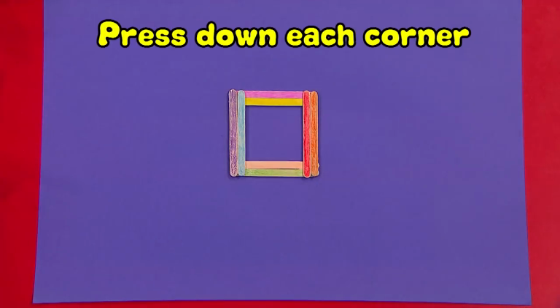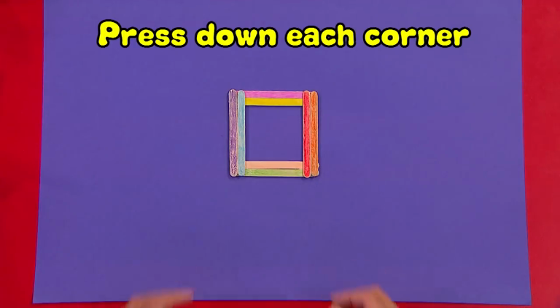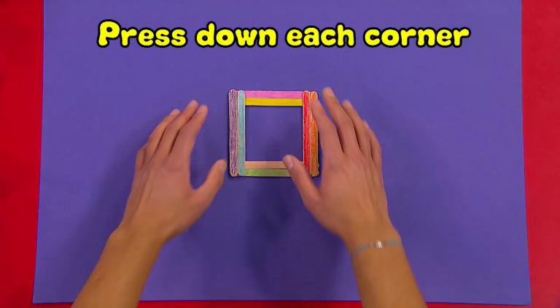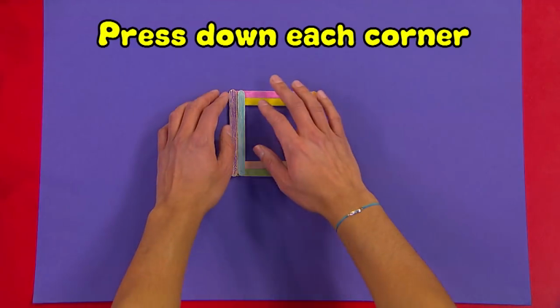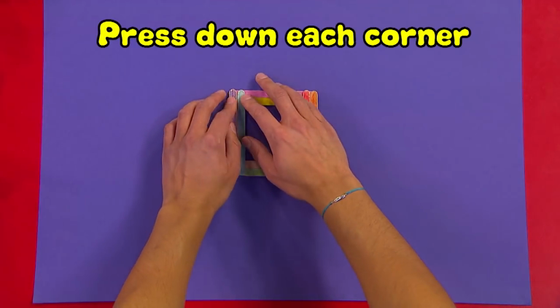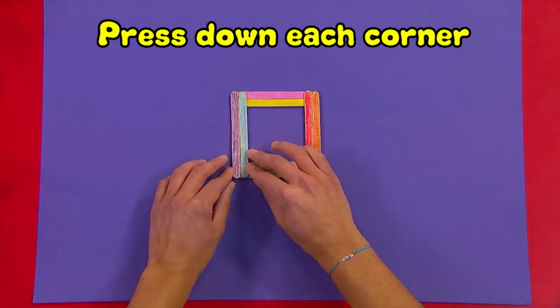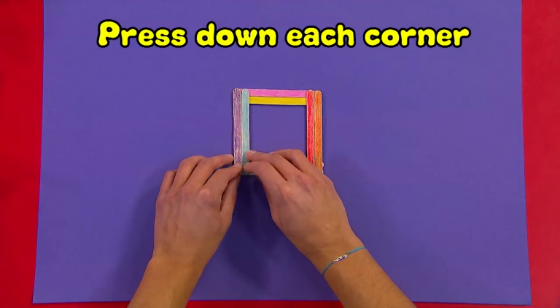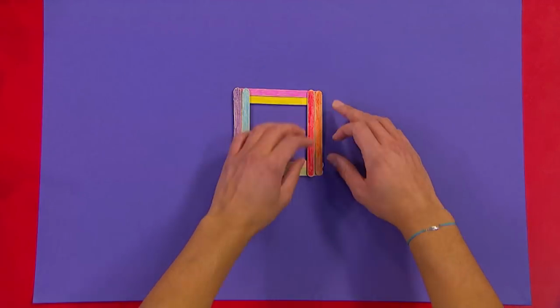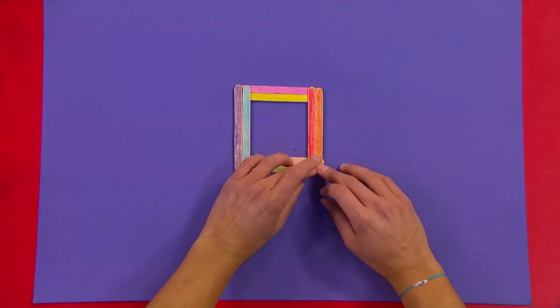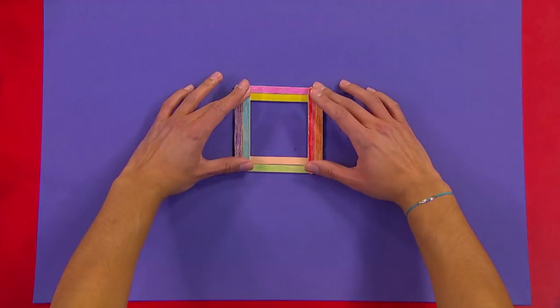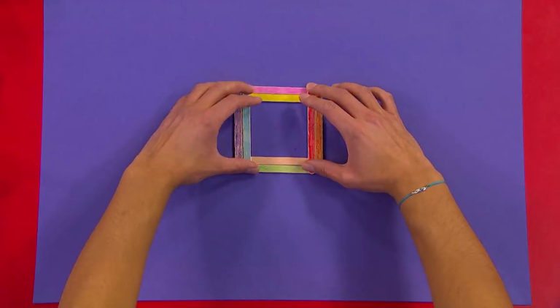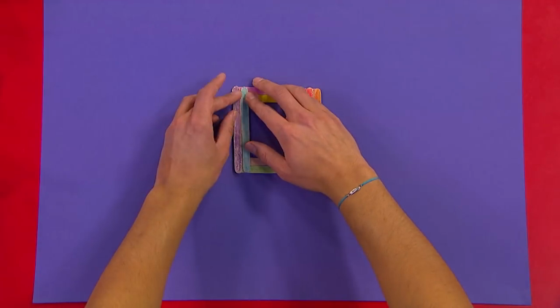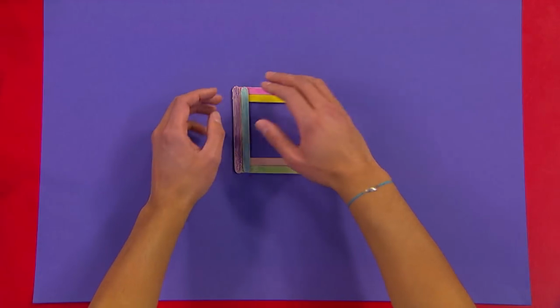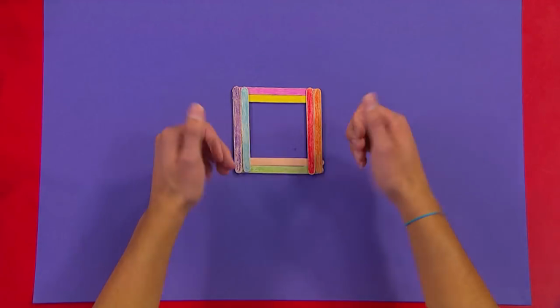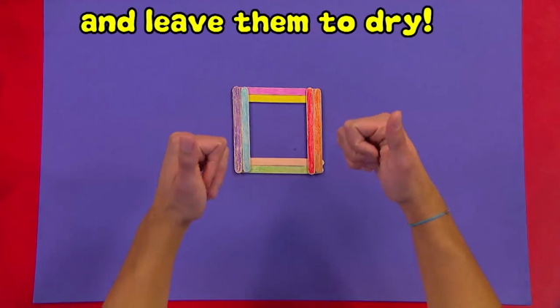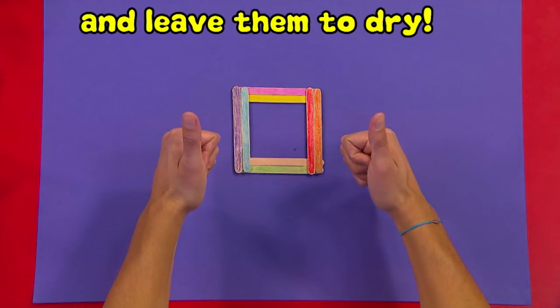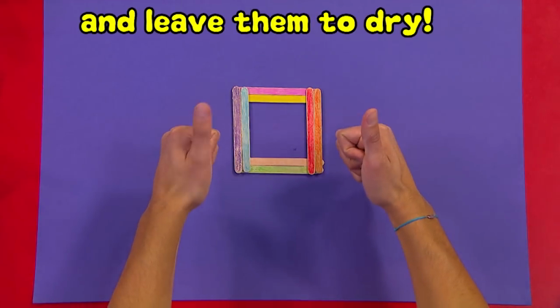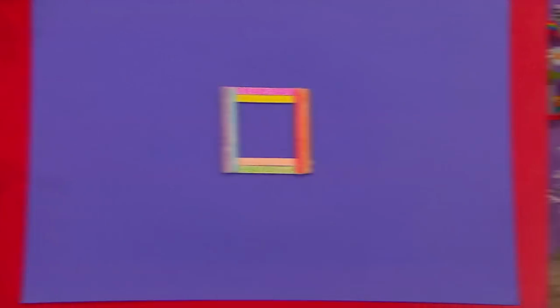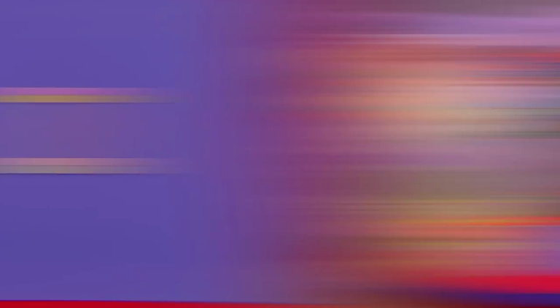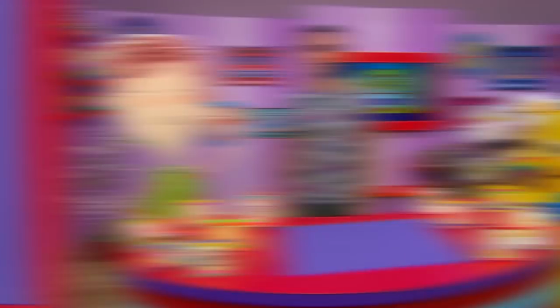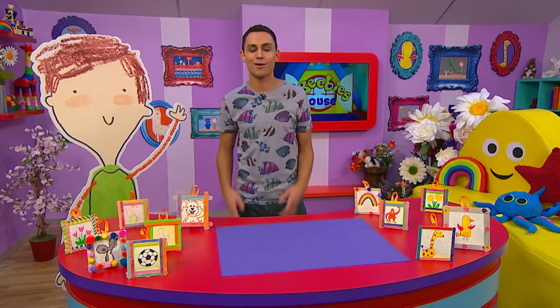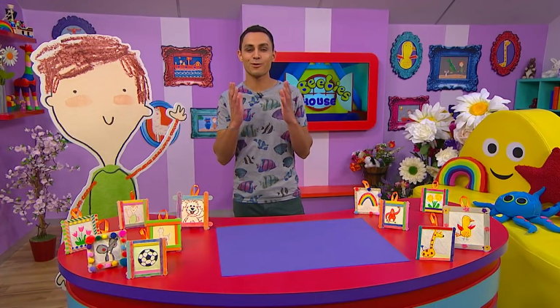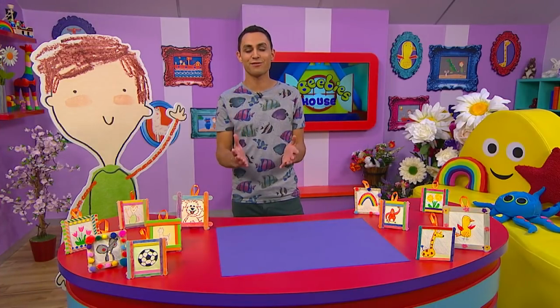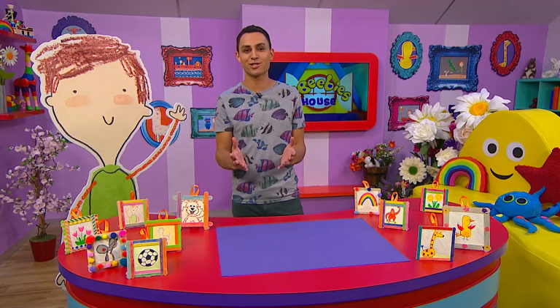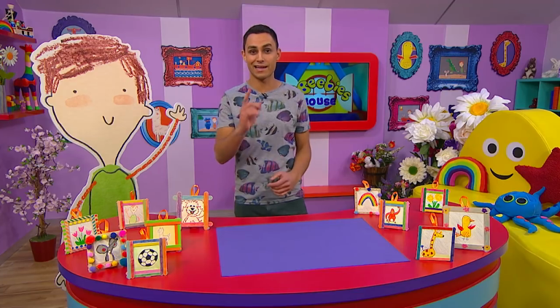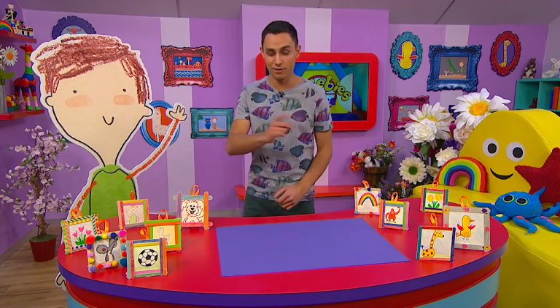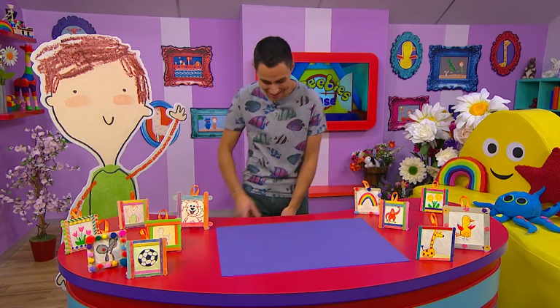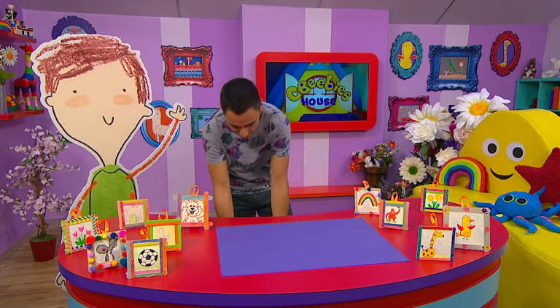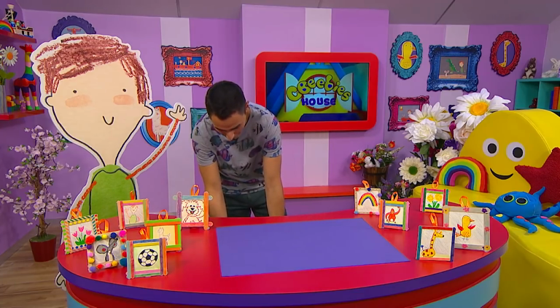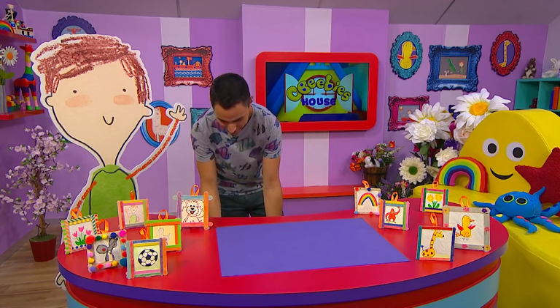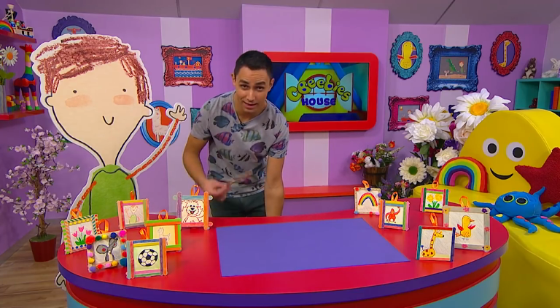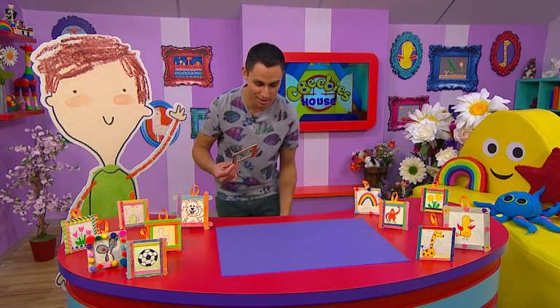Gently press down each corner to secure your frame, and now we need to leave them to dry. While your picture frame is drying, you can get drawing — I like this part!